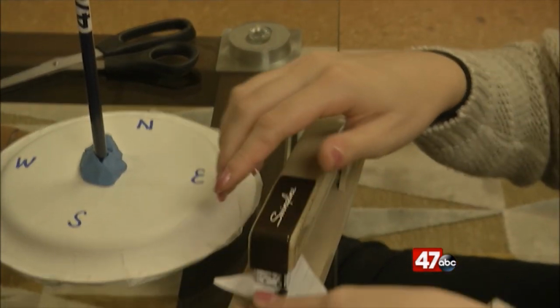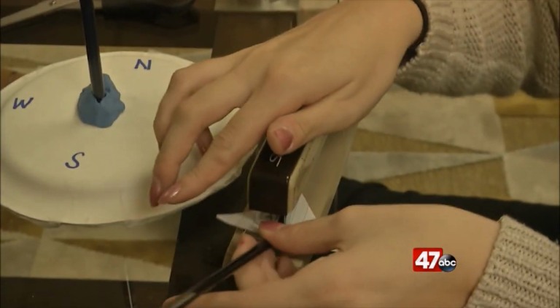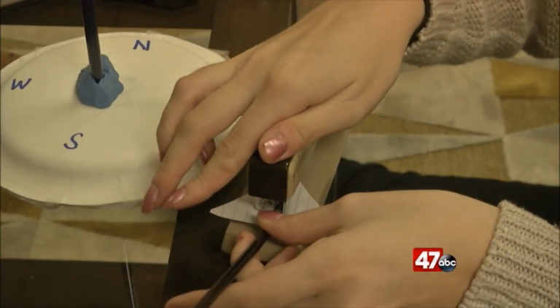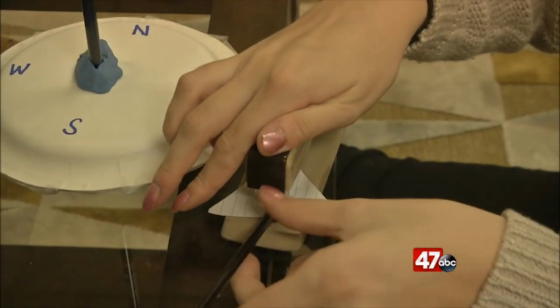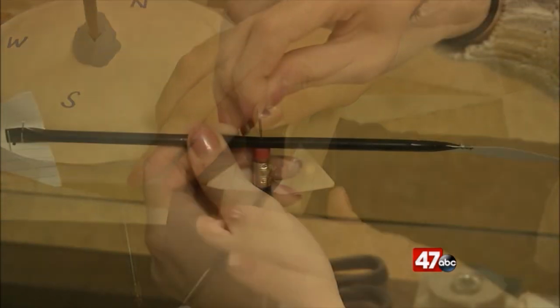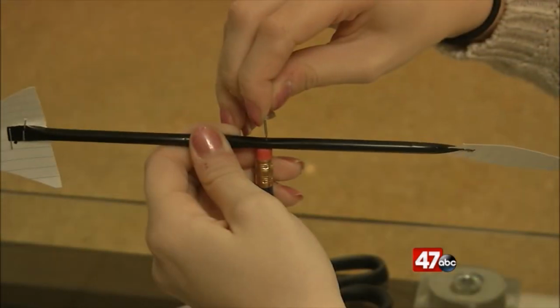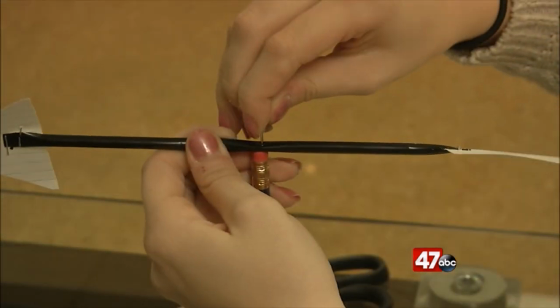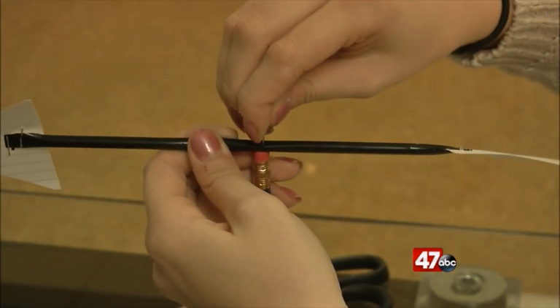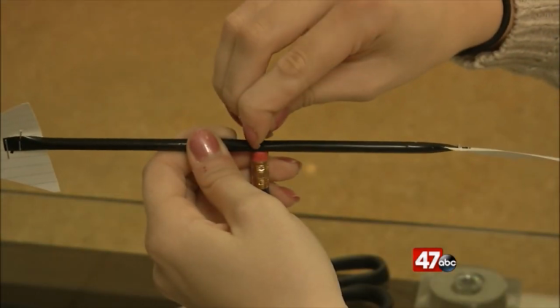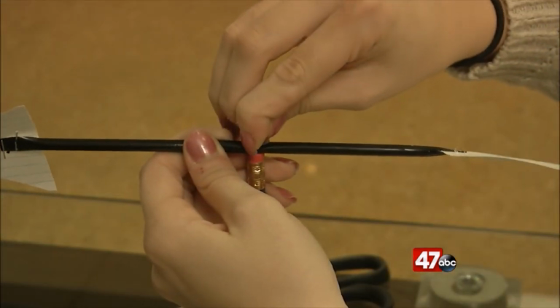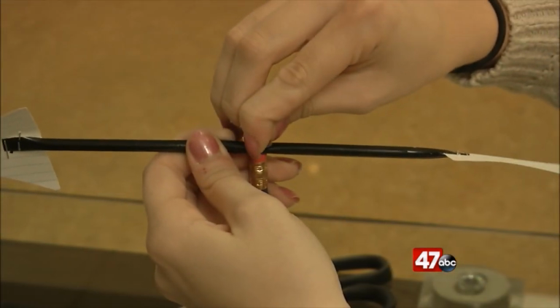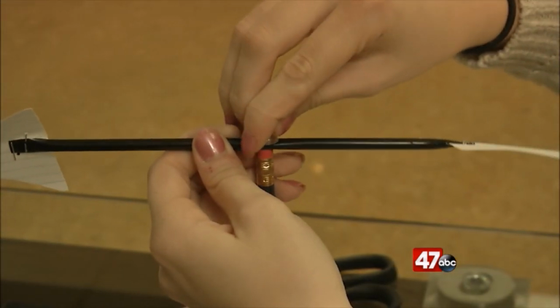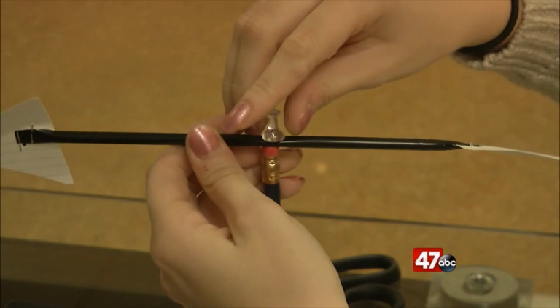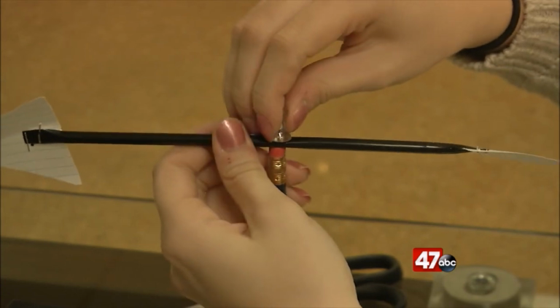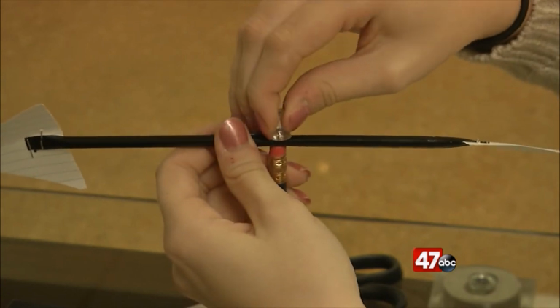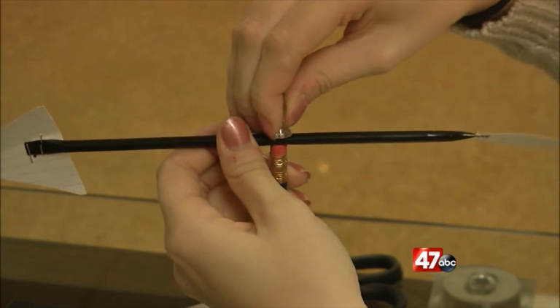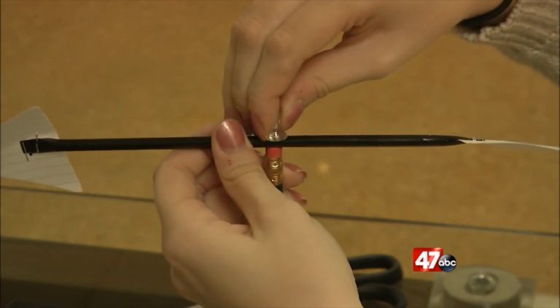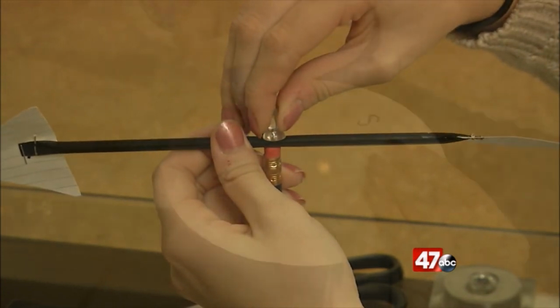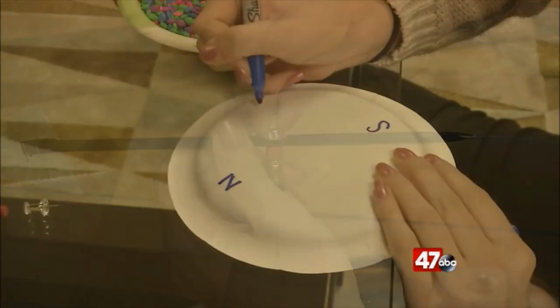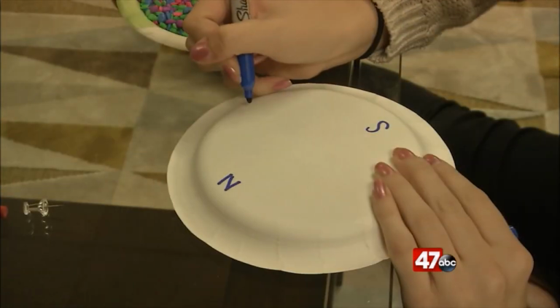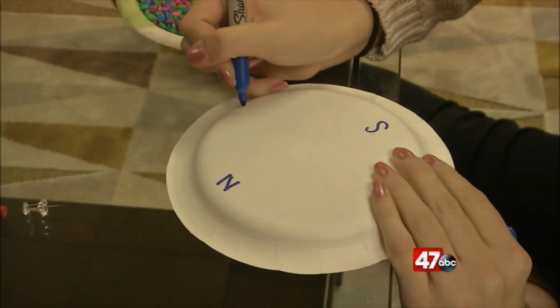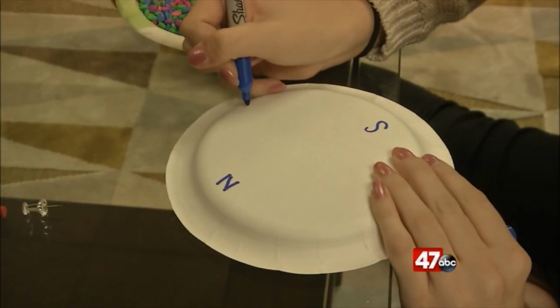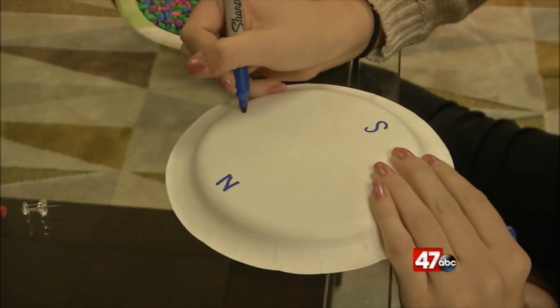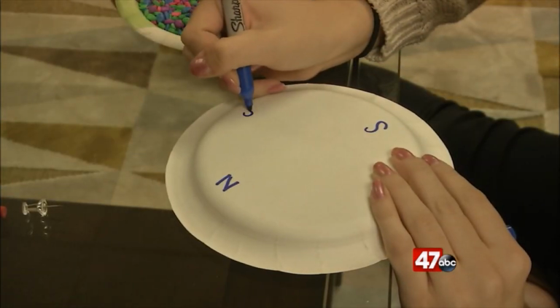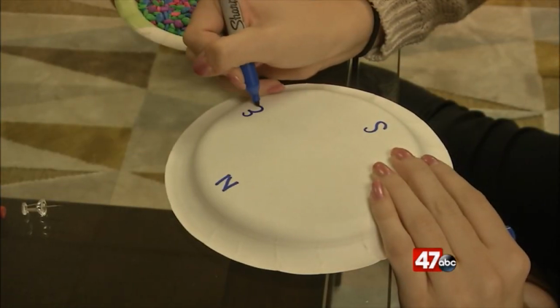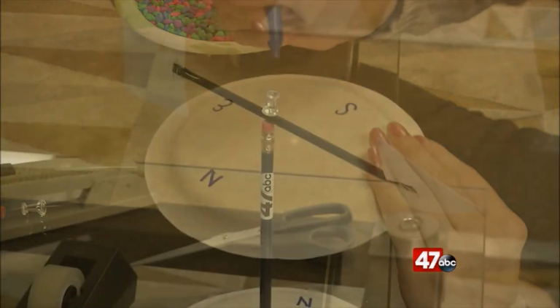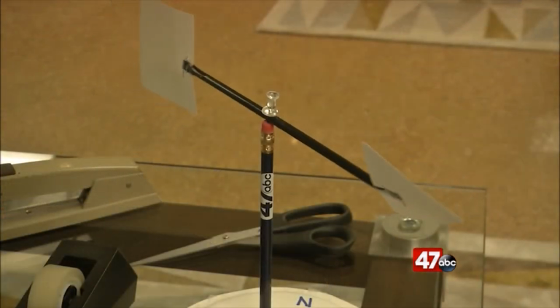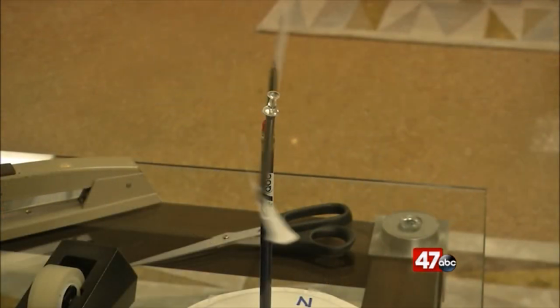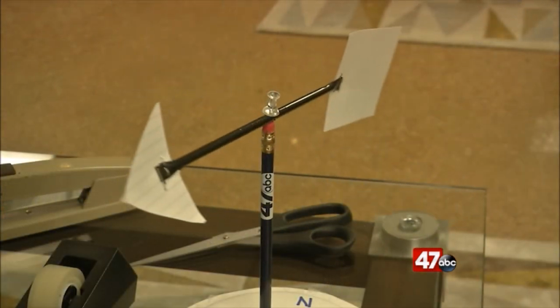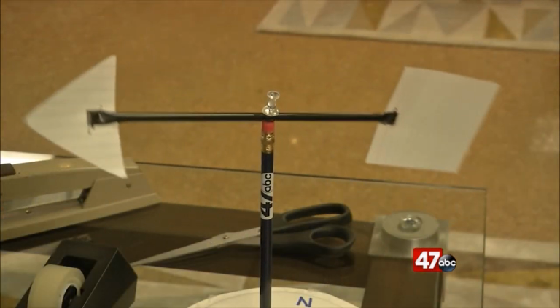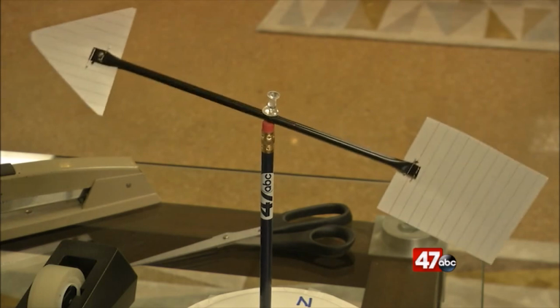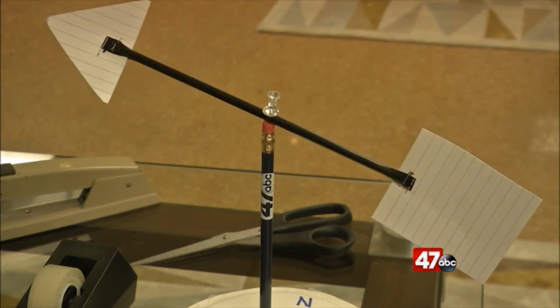Once you have that done, slide a pushpin through the middle of the straw and then into the top of the eraser. Label directions on the top plate and now you have a wind vane to tell the wind direction.